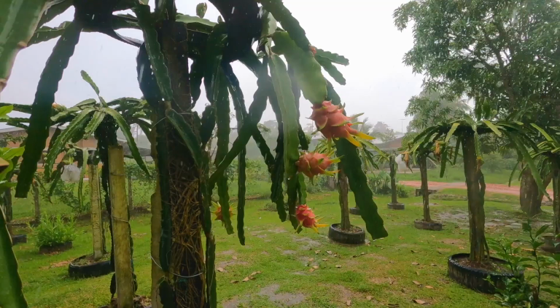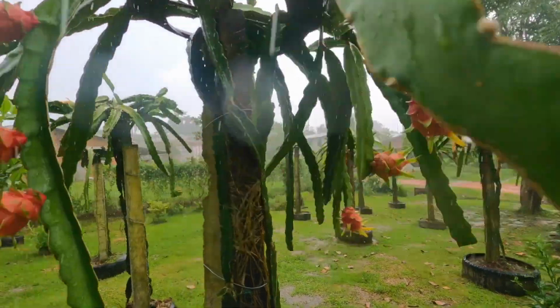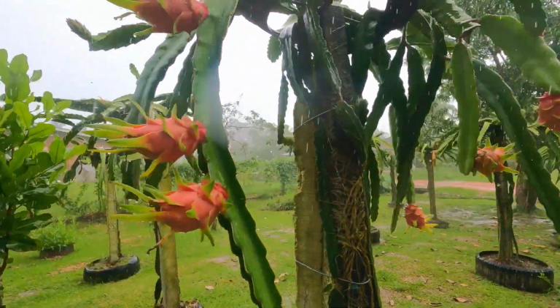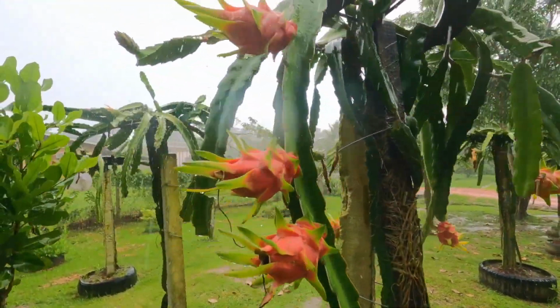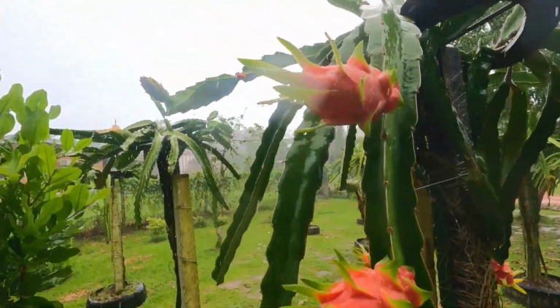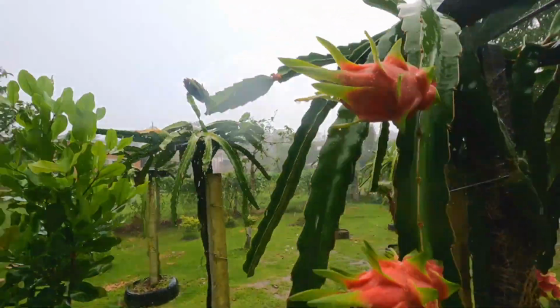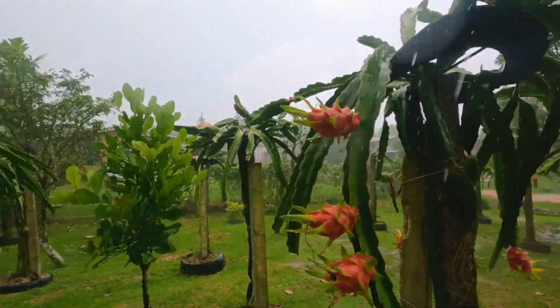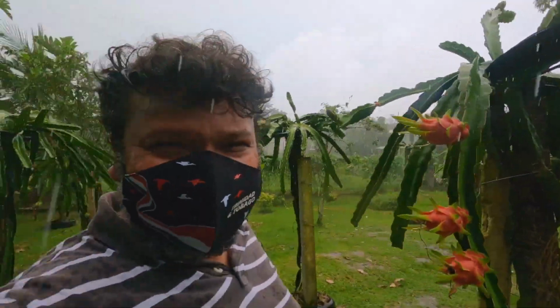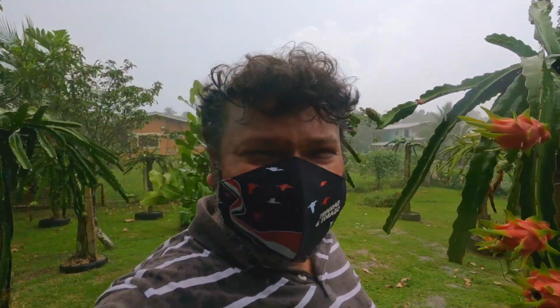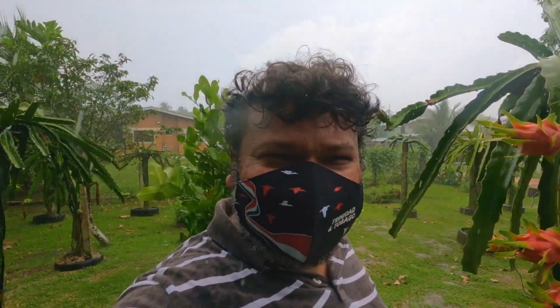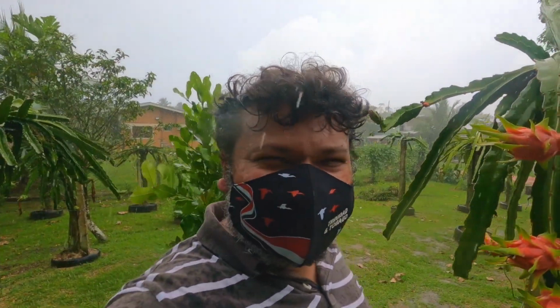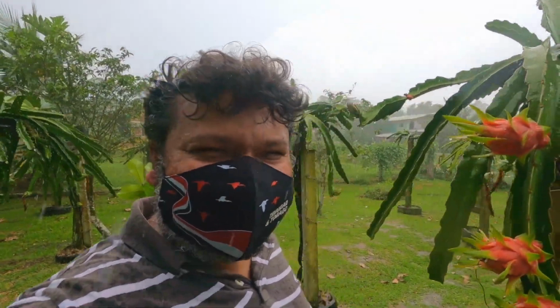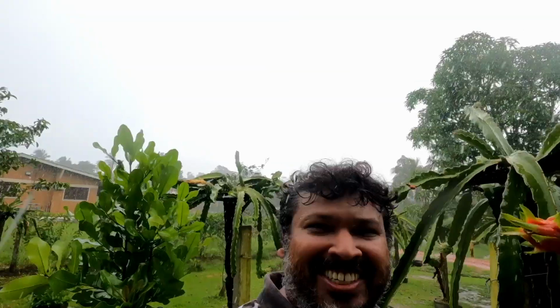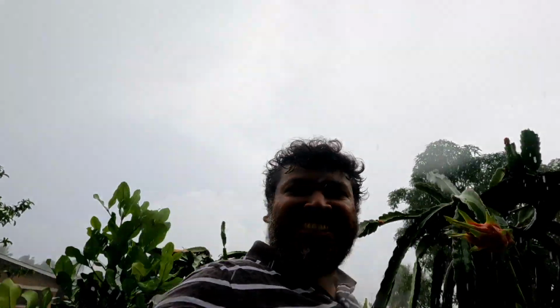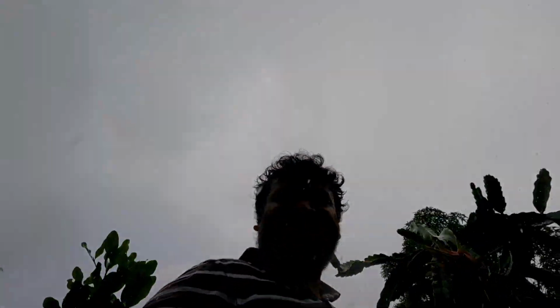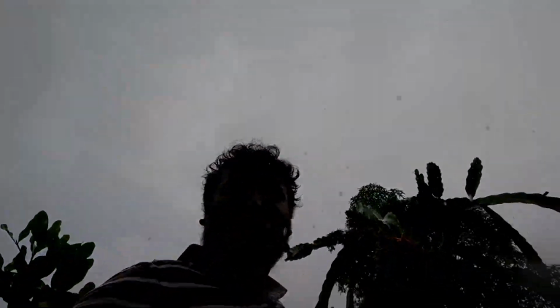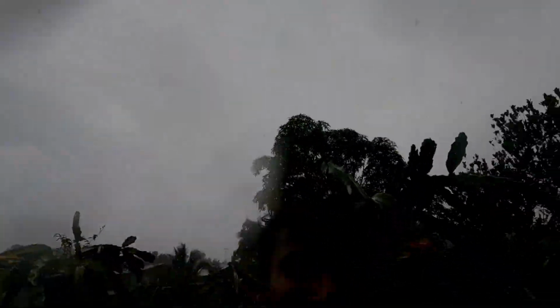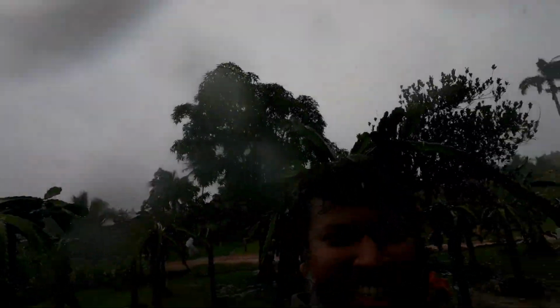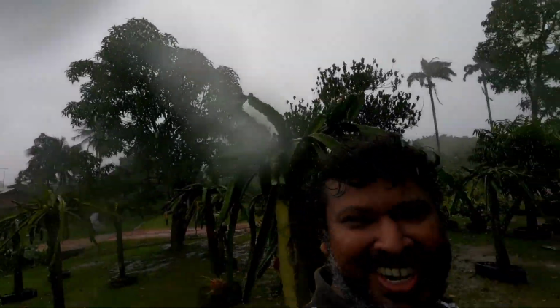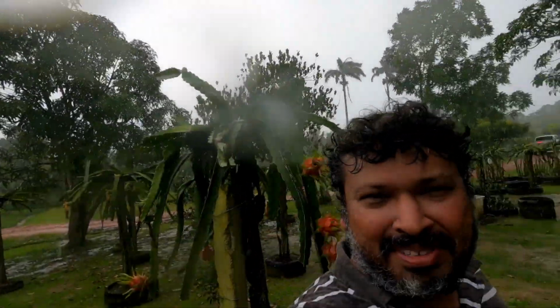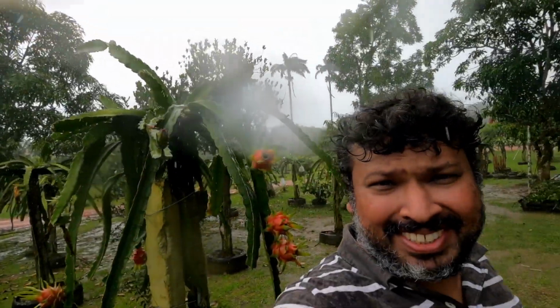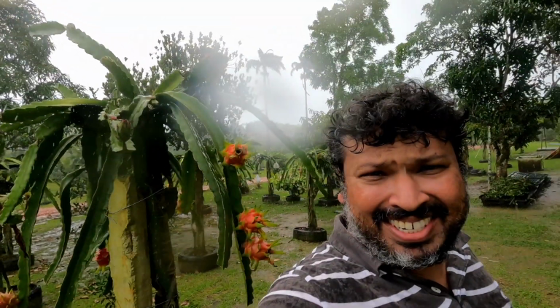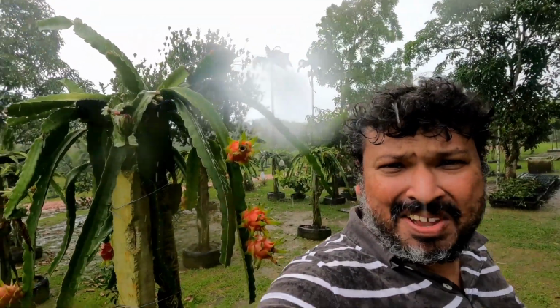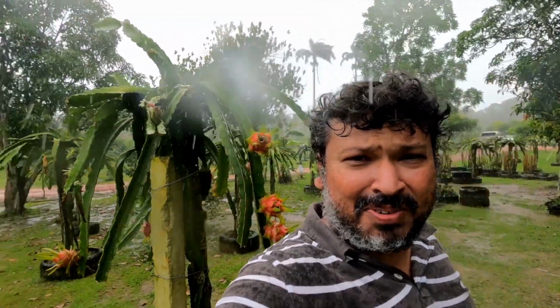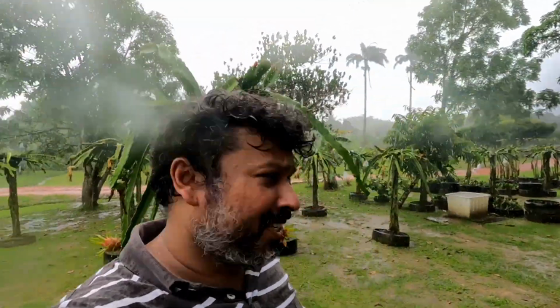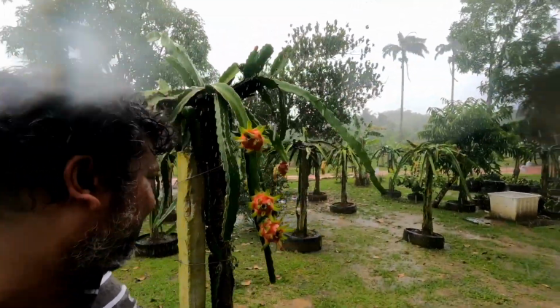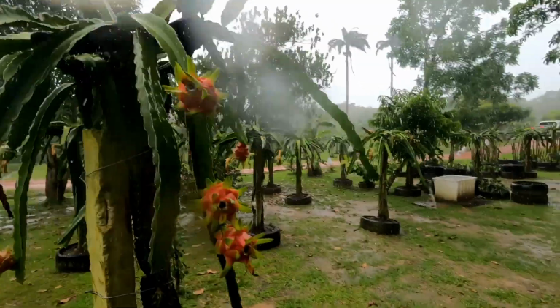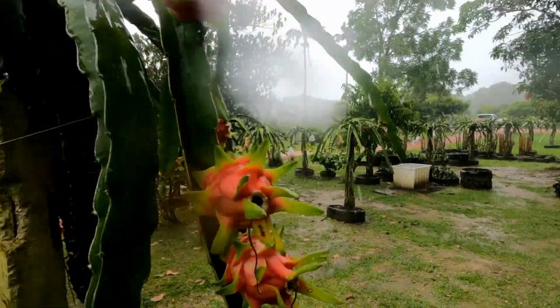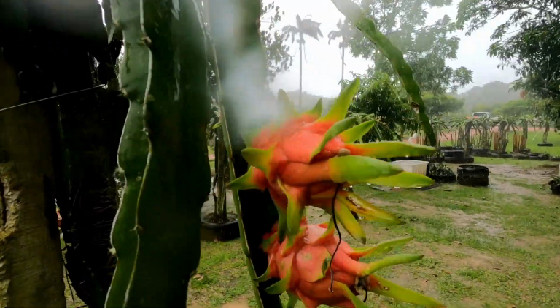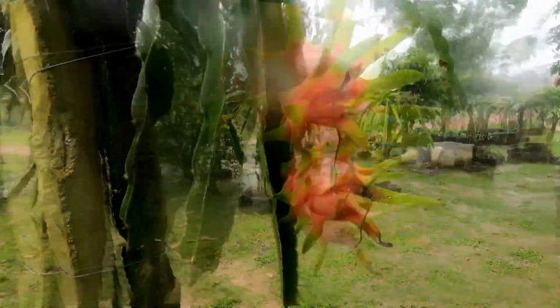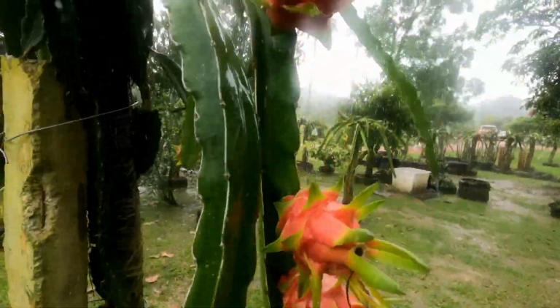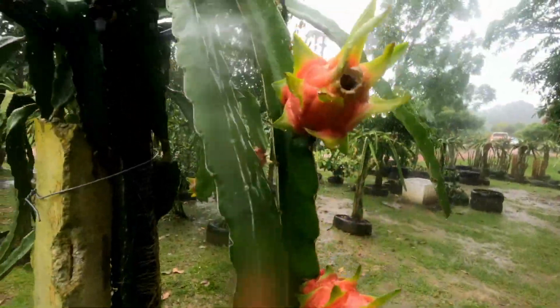Rain doesn't stop us! The only thing rain stops is cricket. Look at that weather — it's just raining, it's dark. But see what? These fruits are awesome, guys. These fruits are awesome.